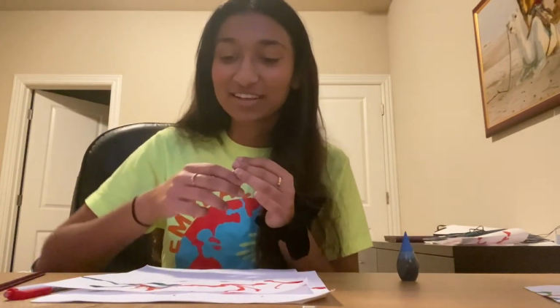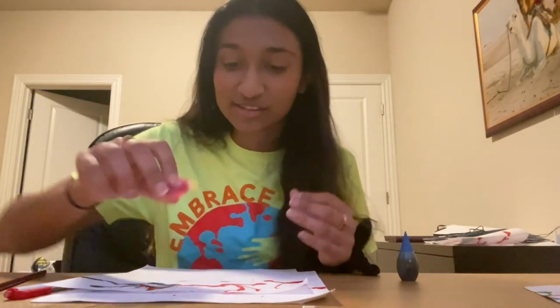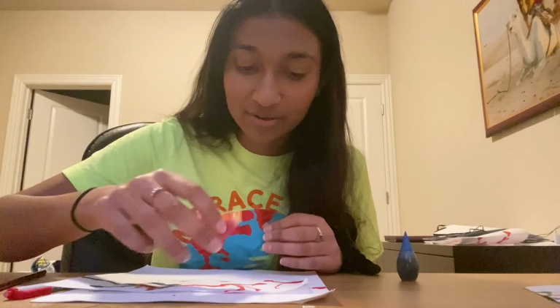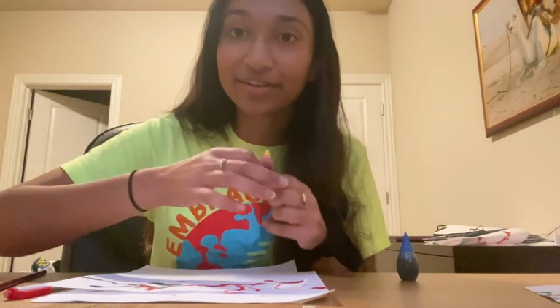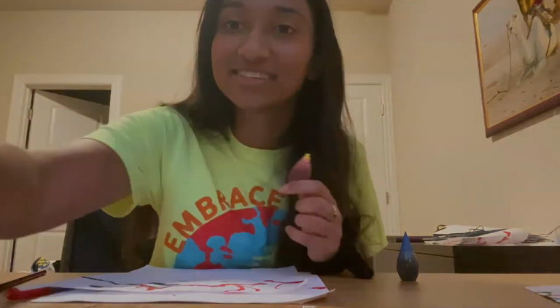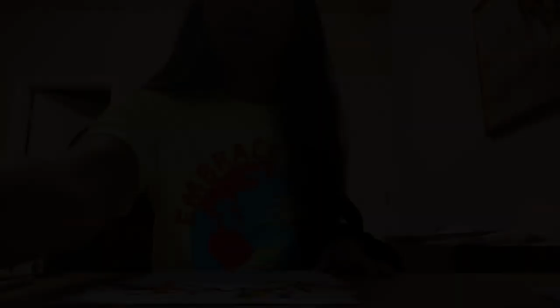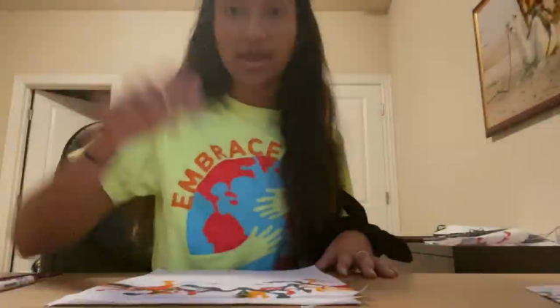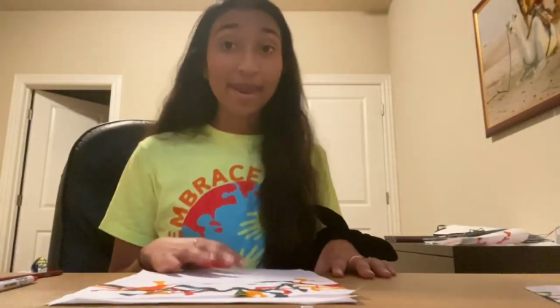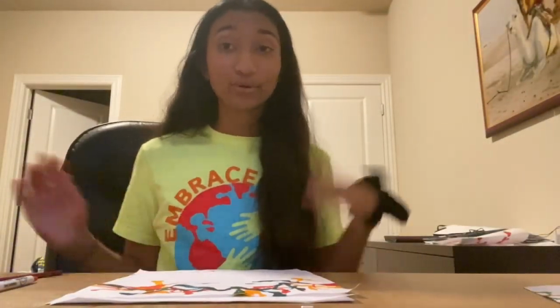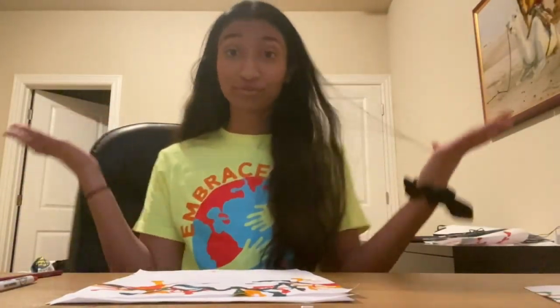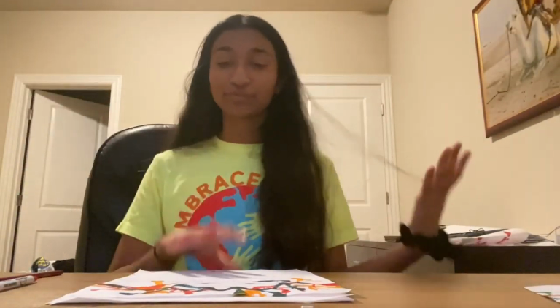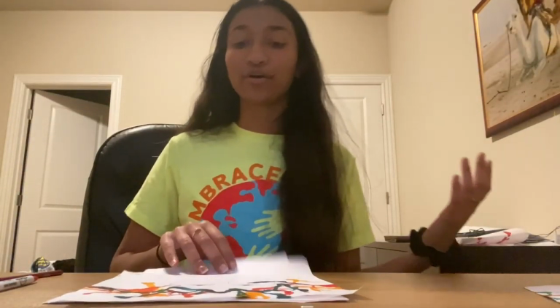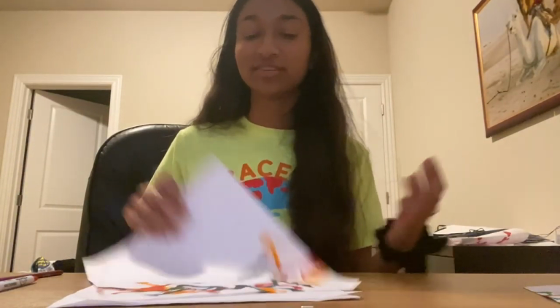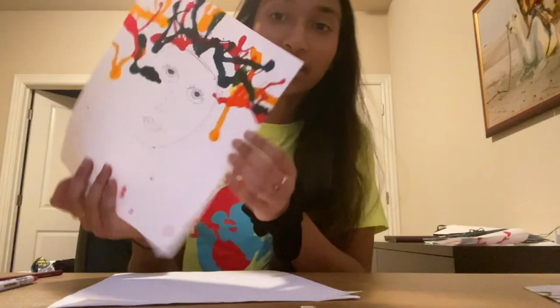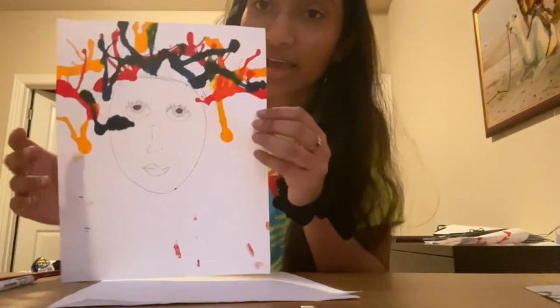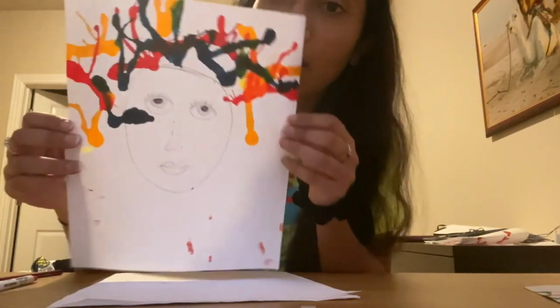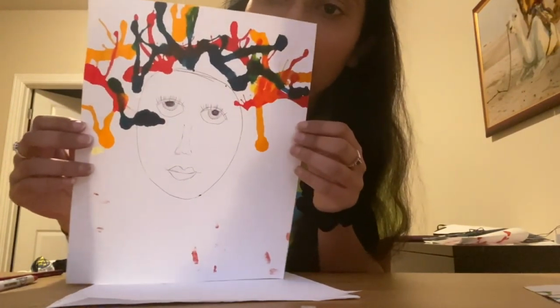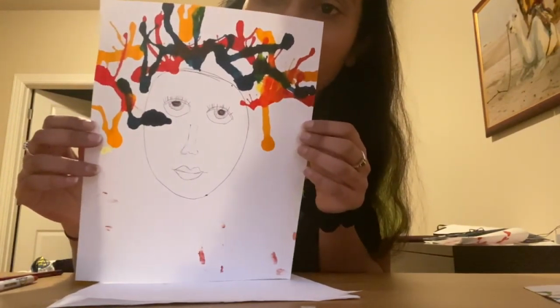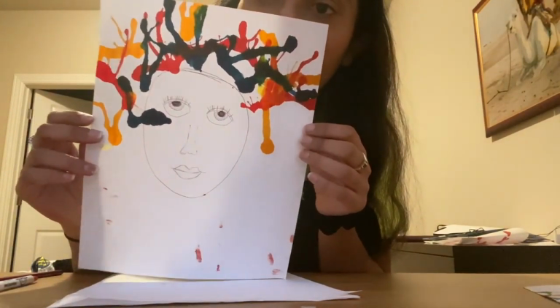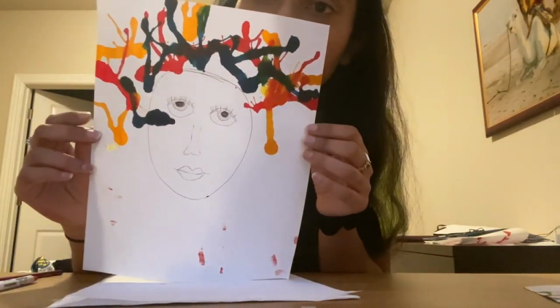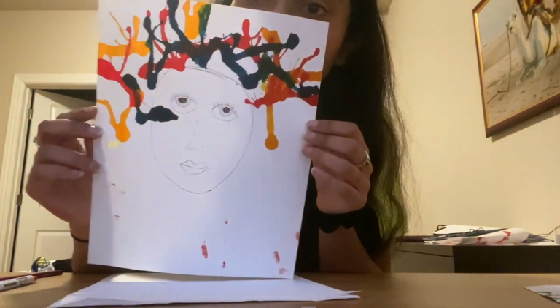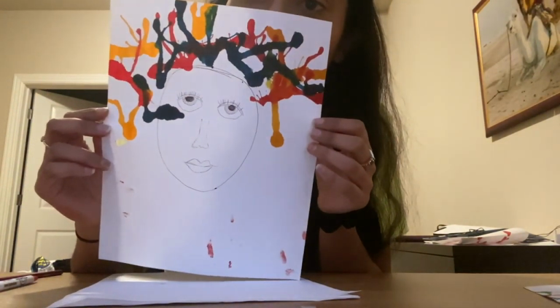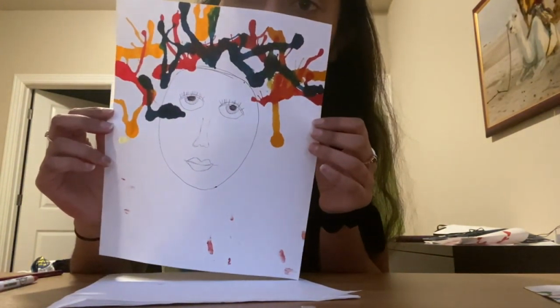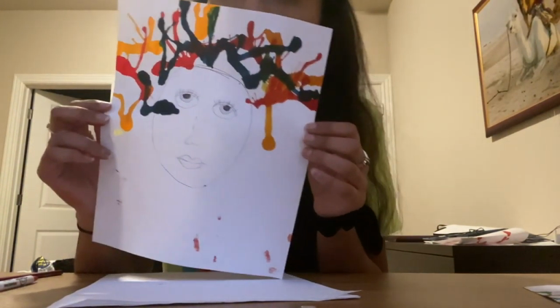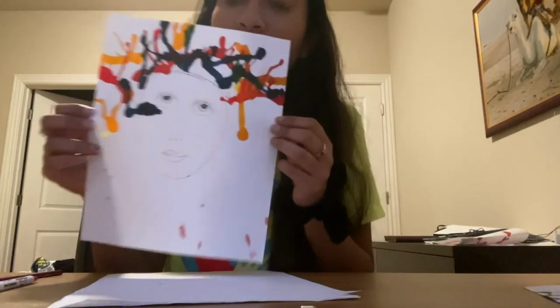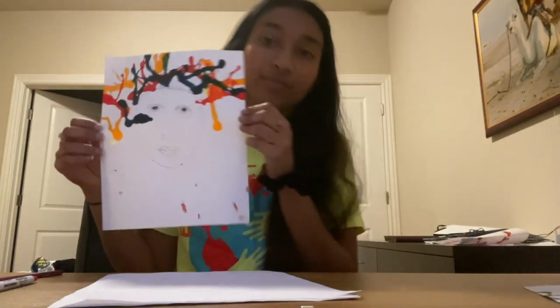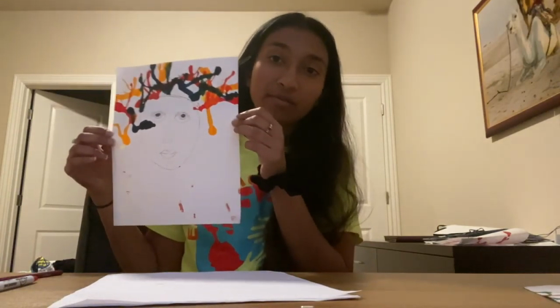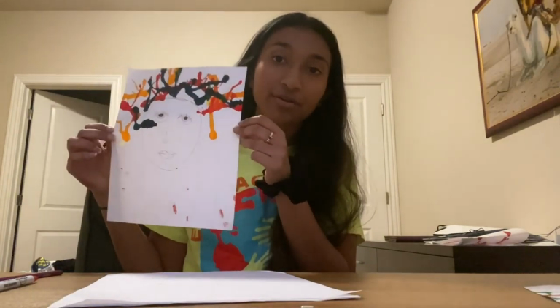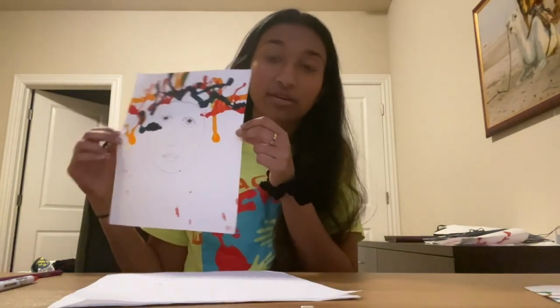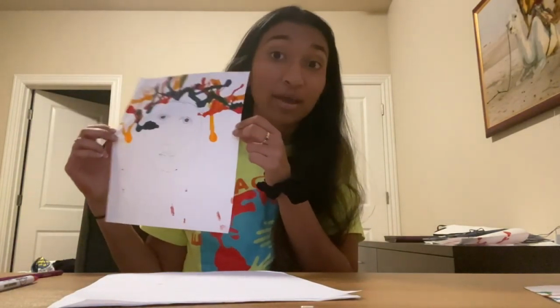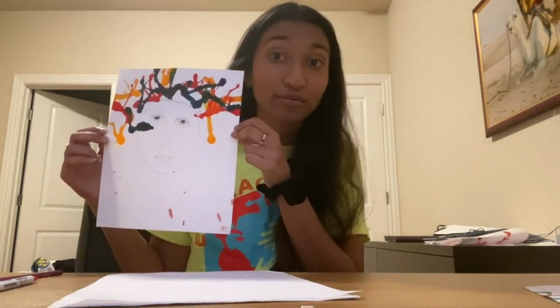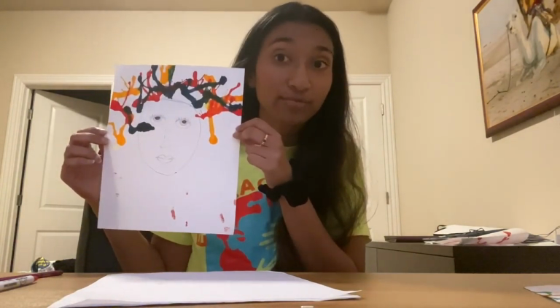And now for the reveal — this is what mine looks like. Kind of like my hair here. It's very fun, very rainbow. Kind of inspires me to dye my hair in real life one day.